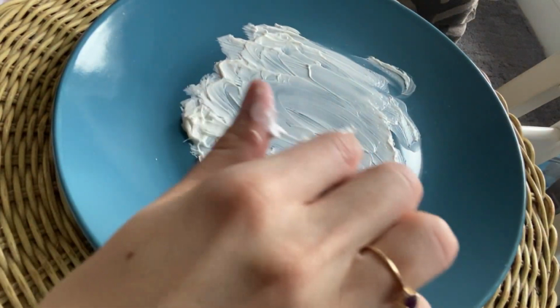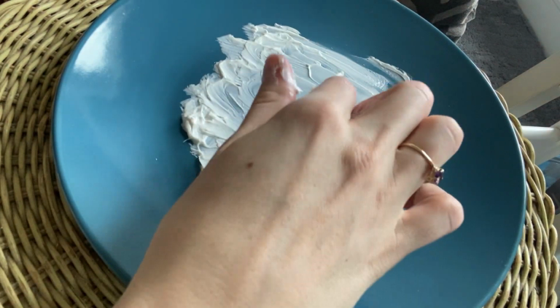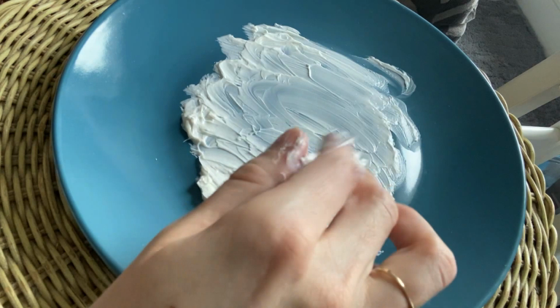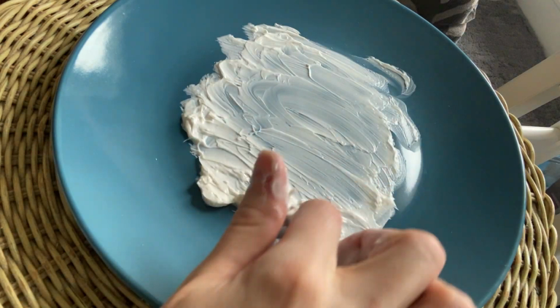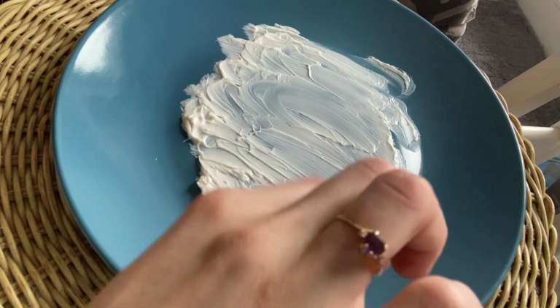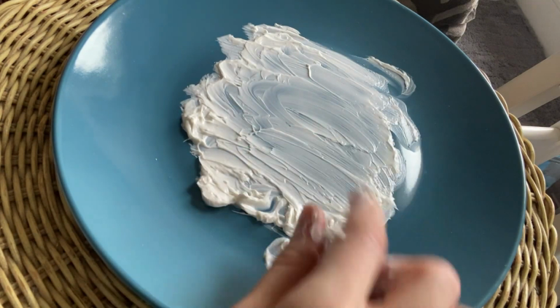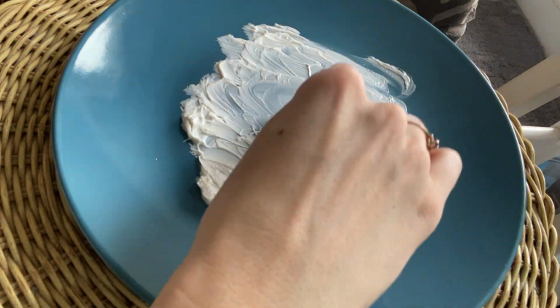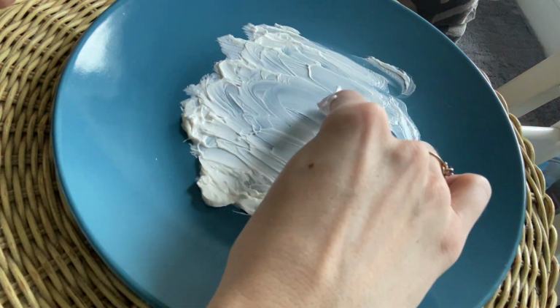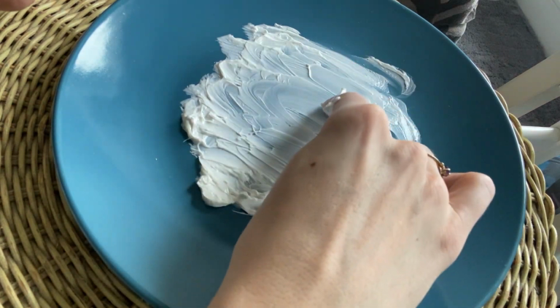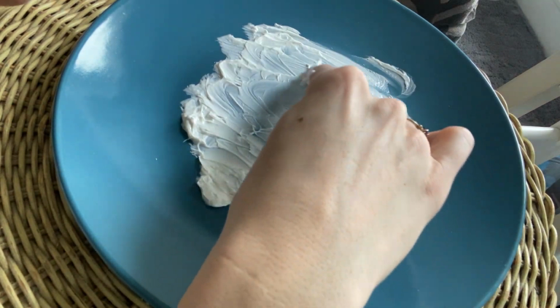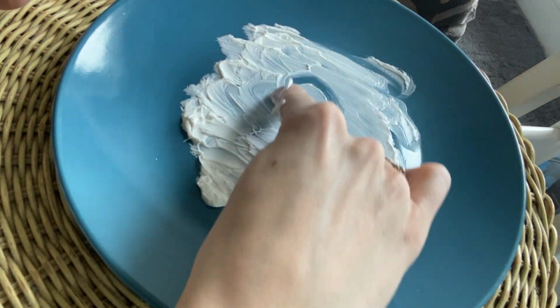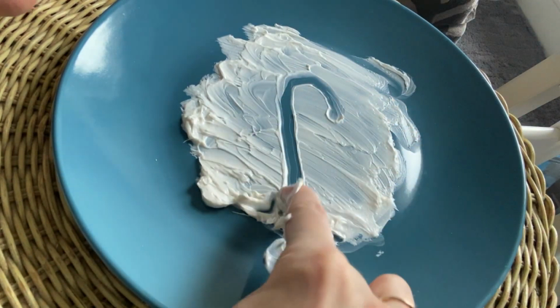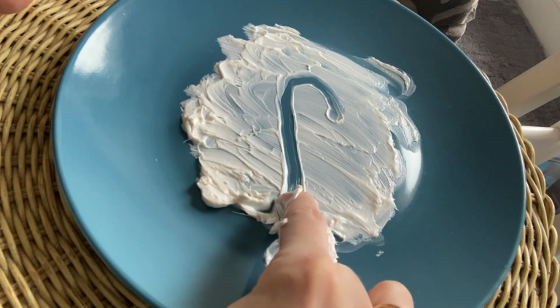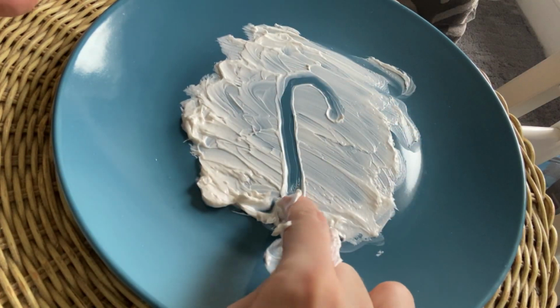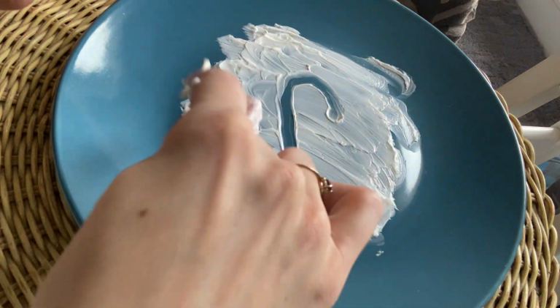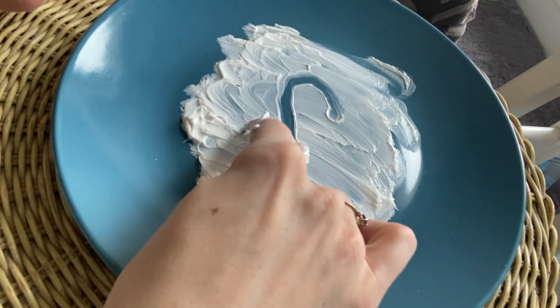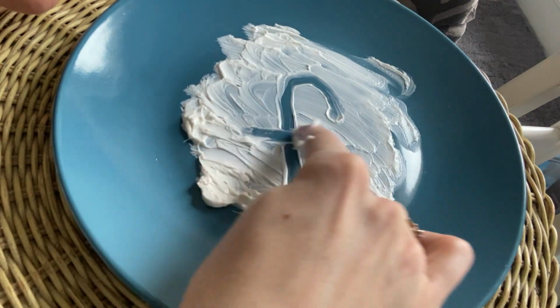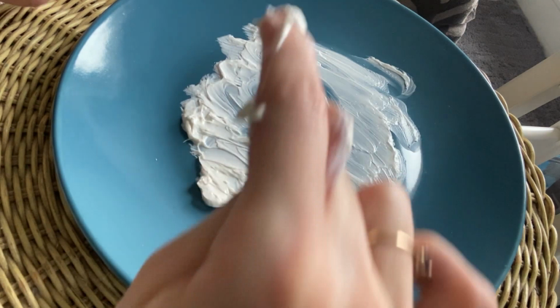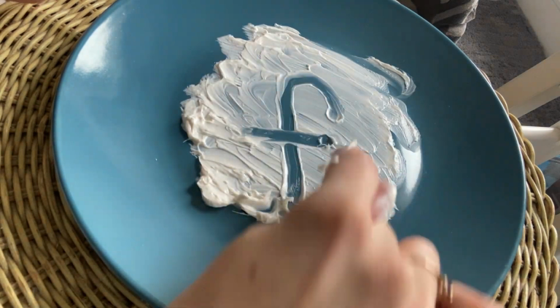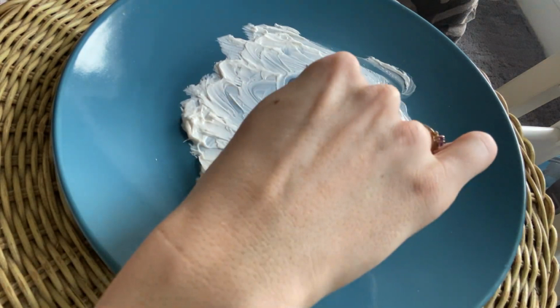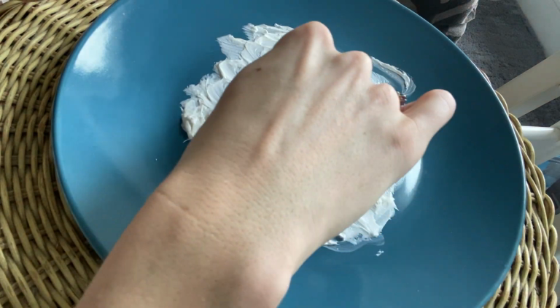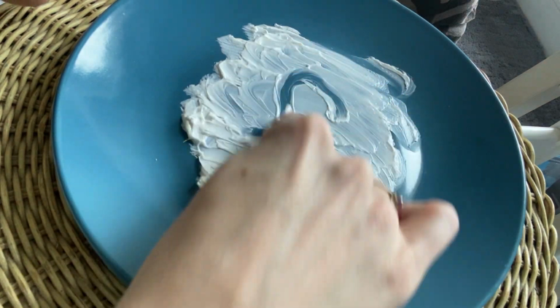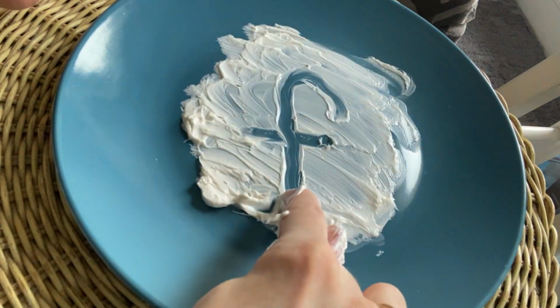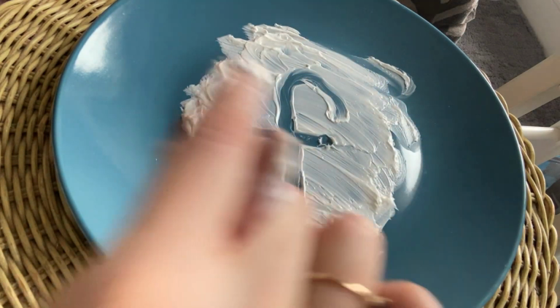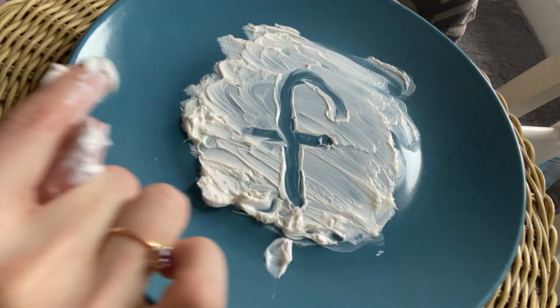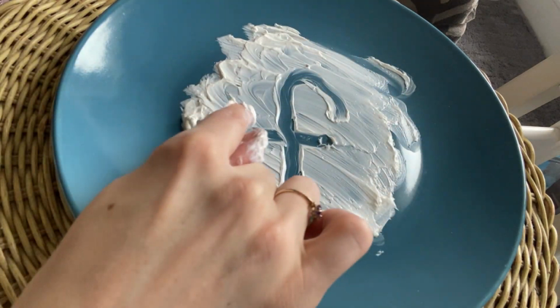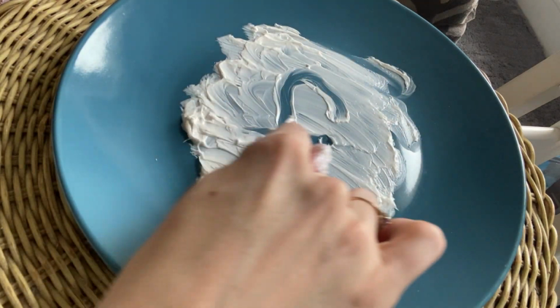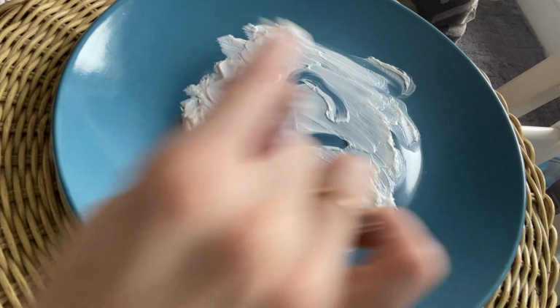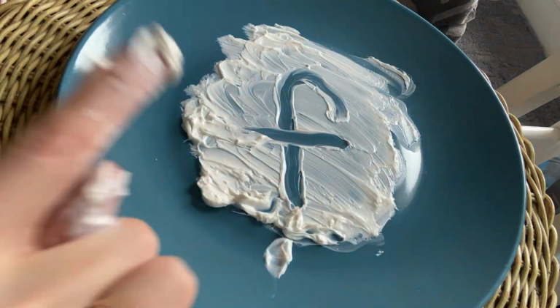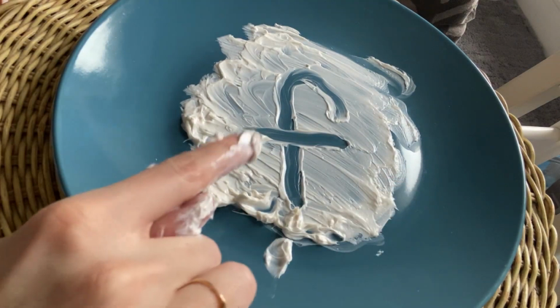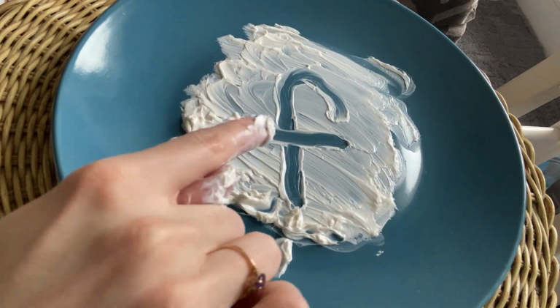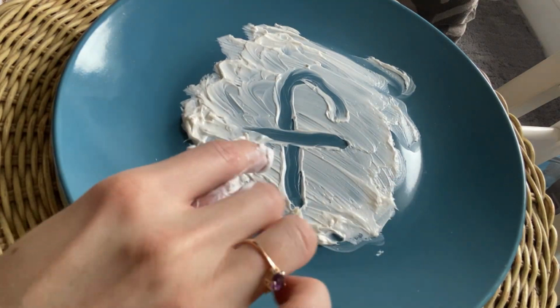Let's make an F. I like to think of it as being kind of like a candy cane. So we make the hook, straight down, lift, go across. Hook, straight down, lift, go across. F, fun, F.